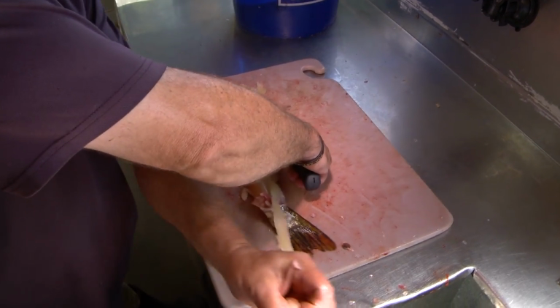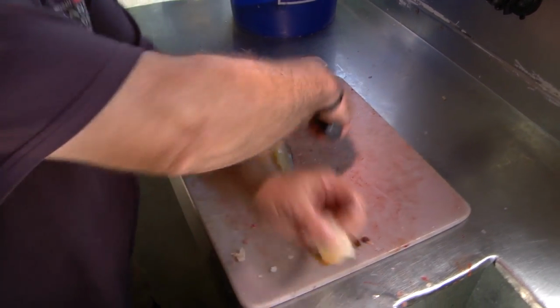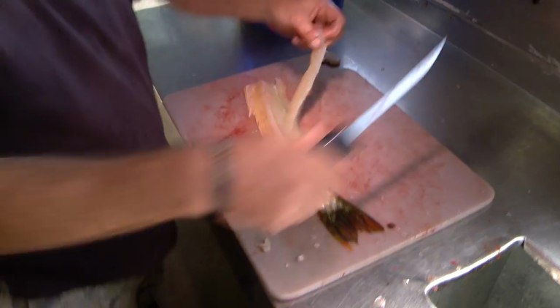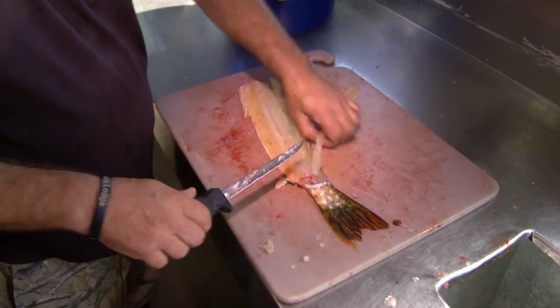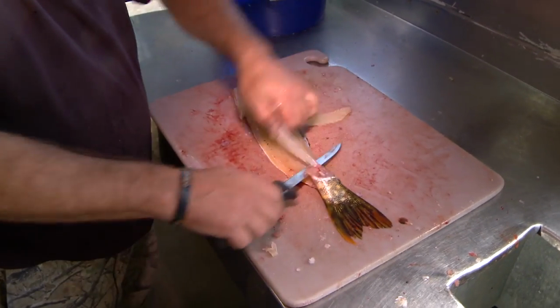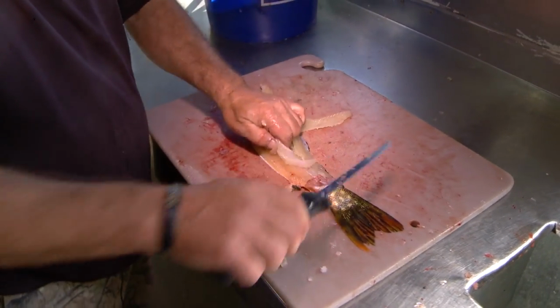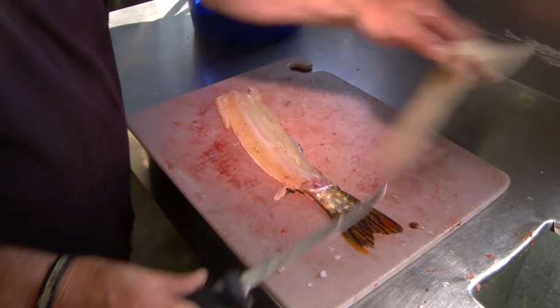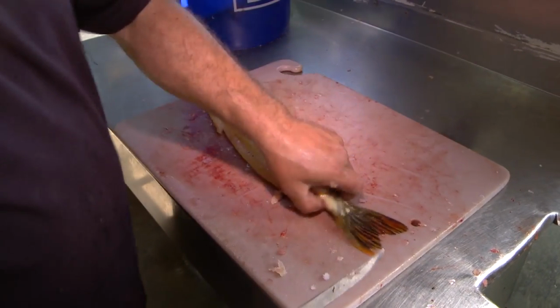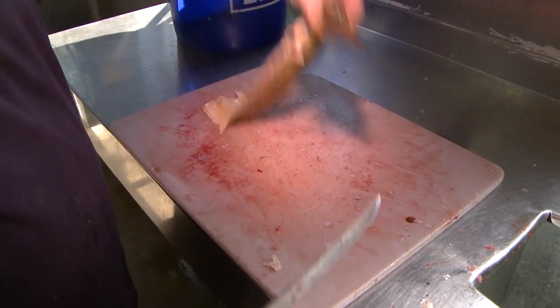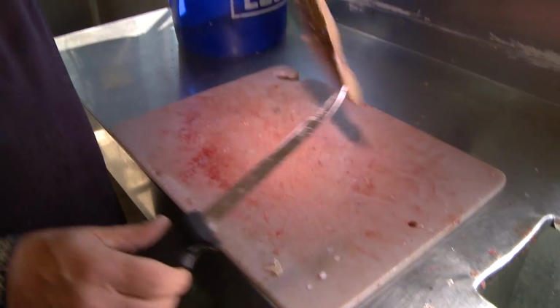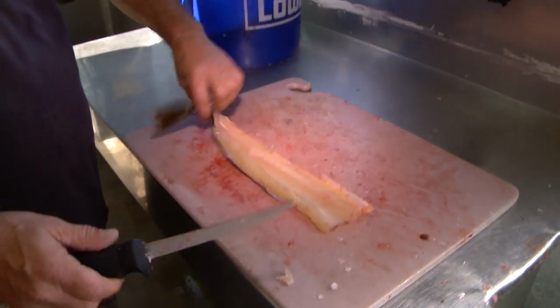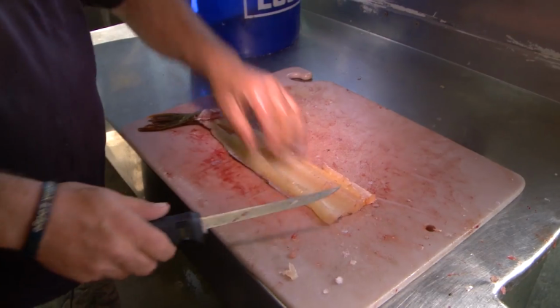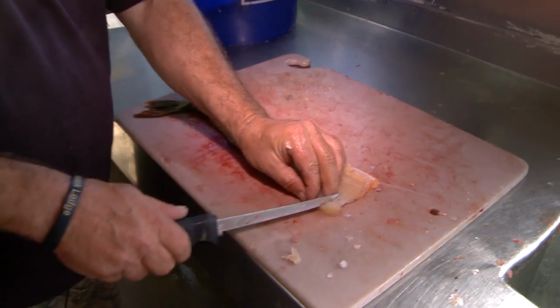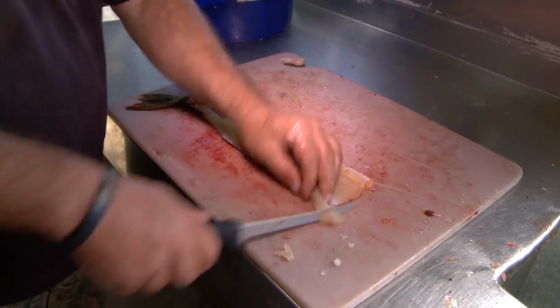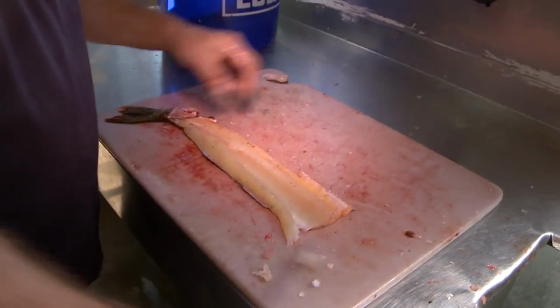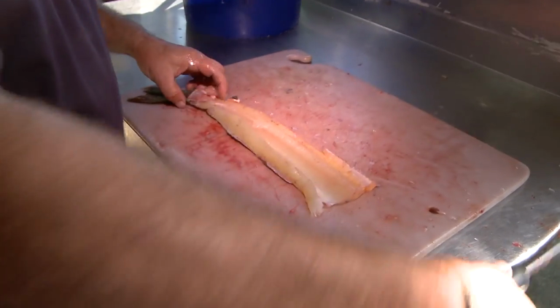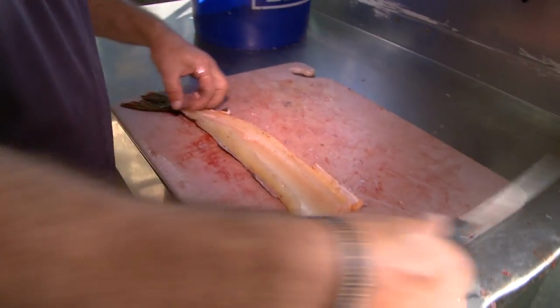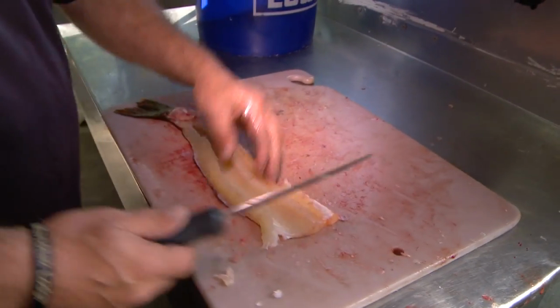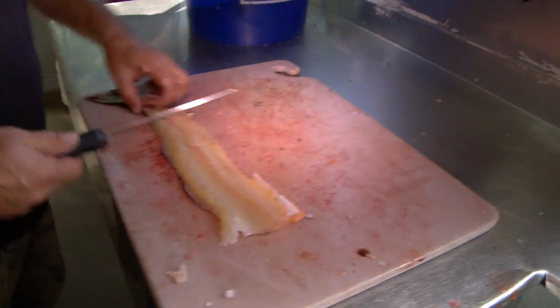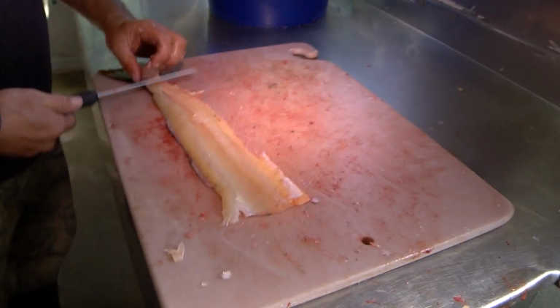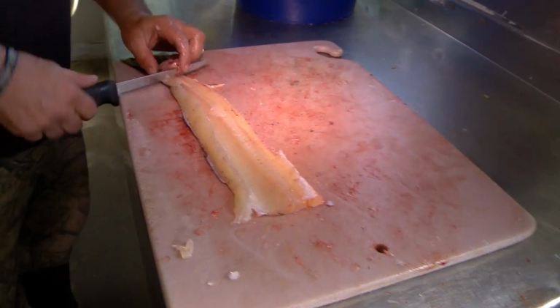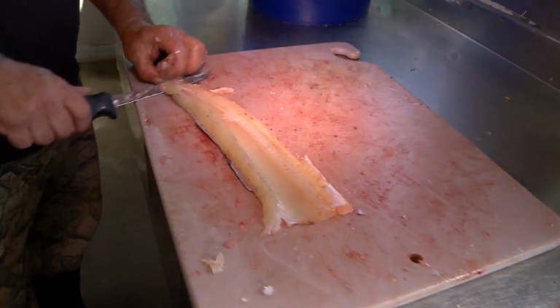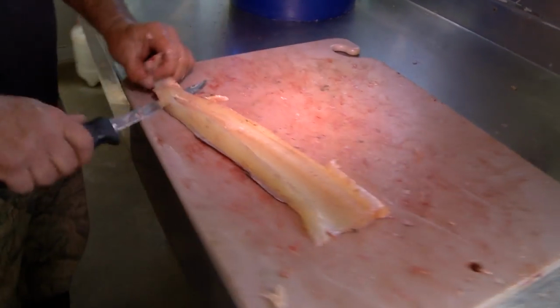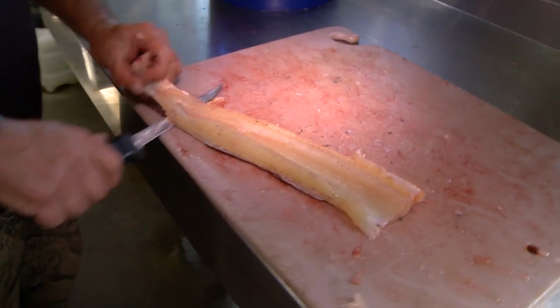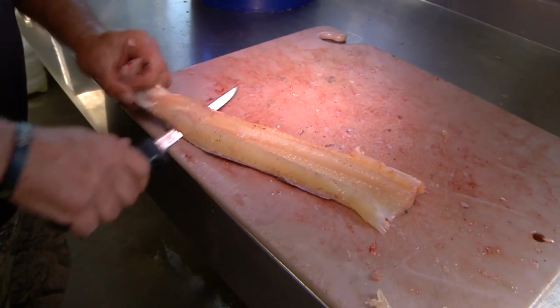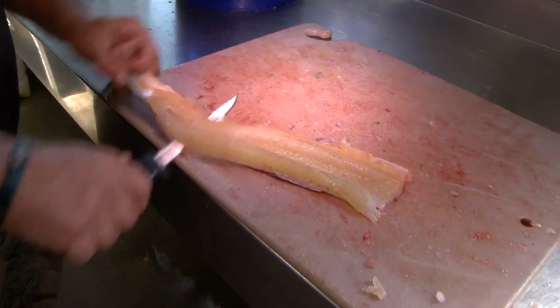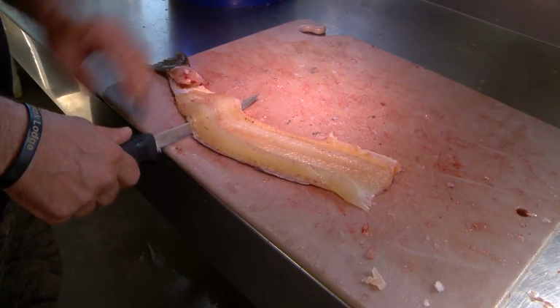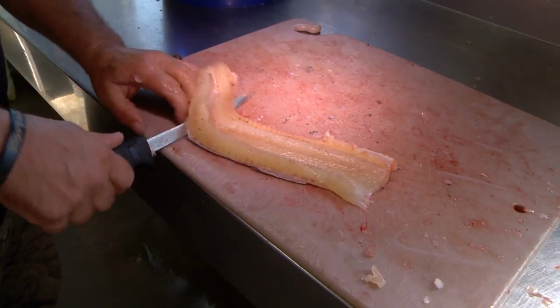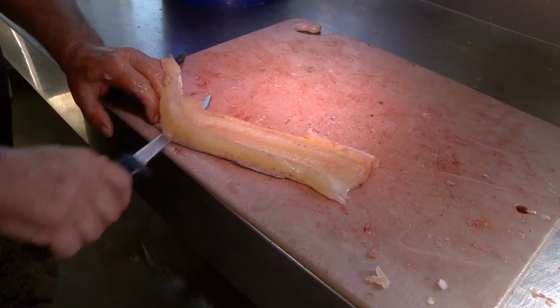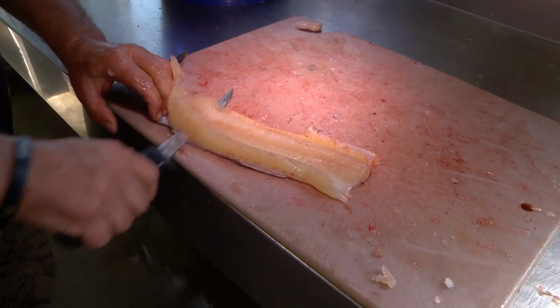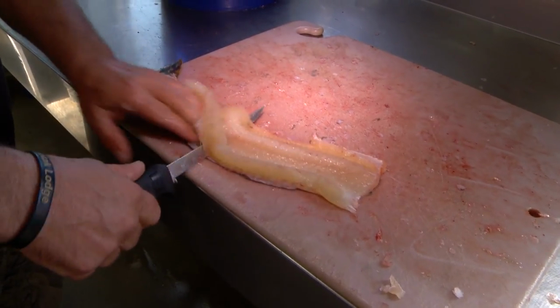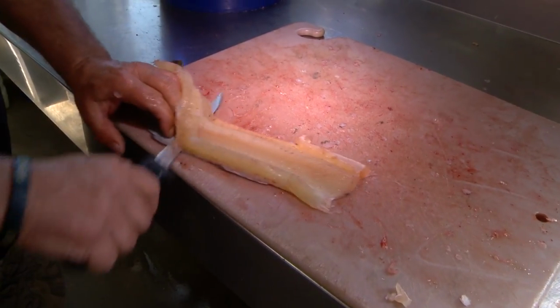Just peel it back. Same thing — you just skin it as close as you can.